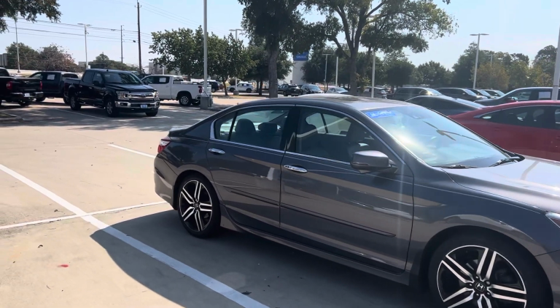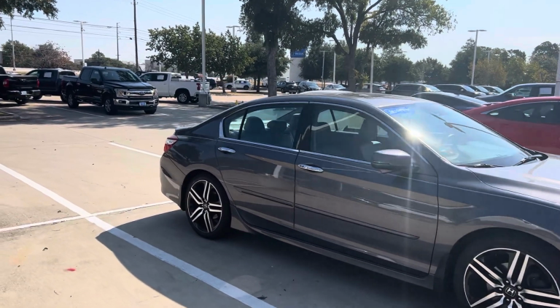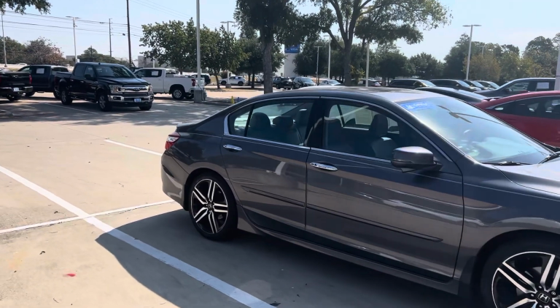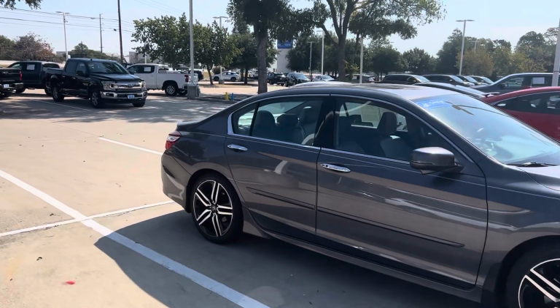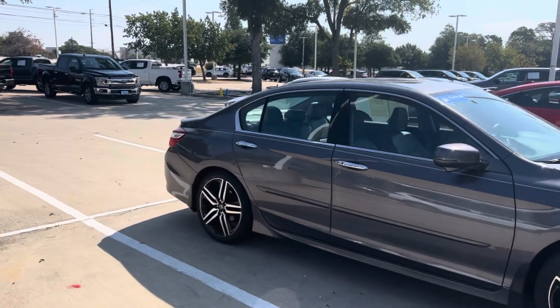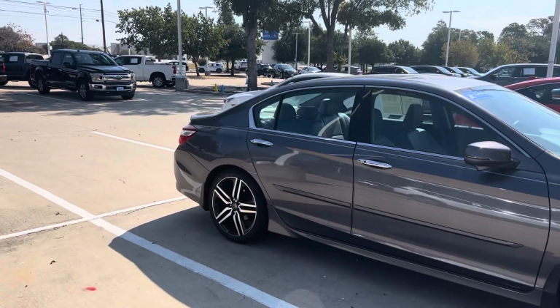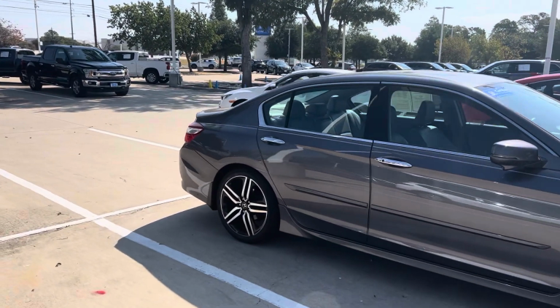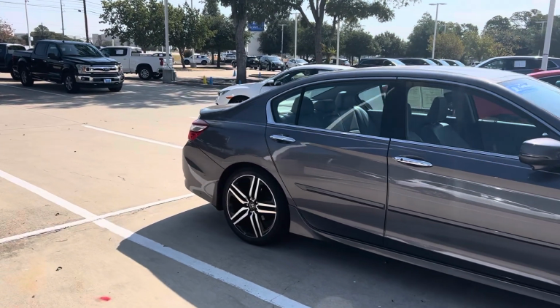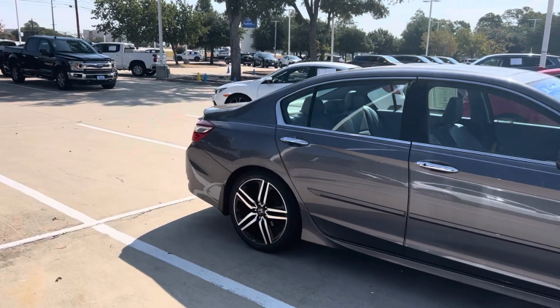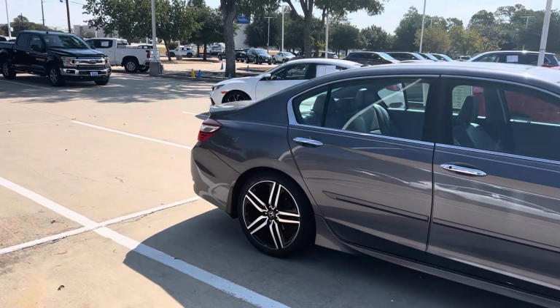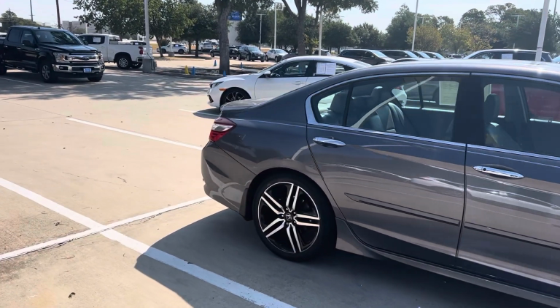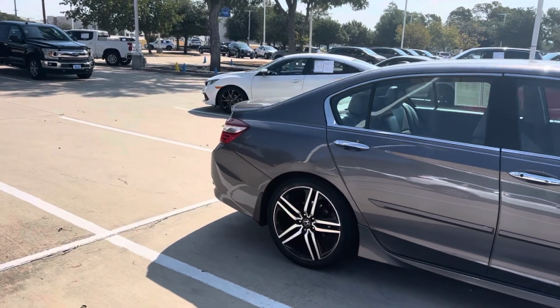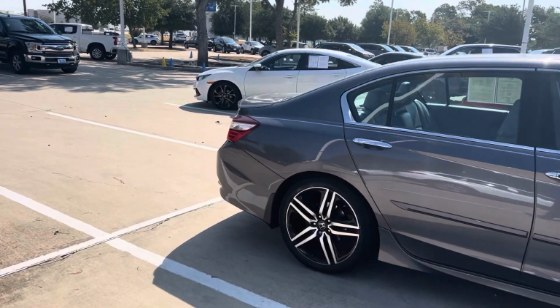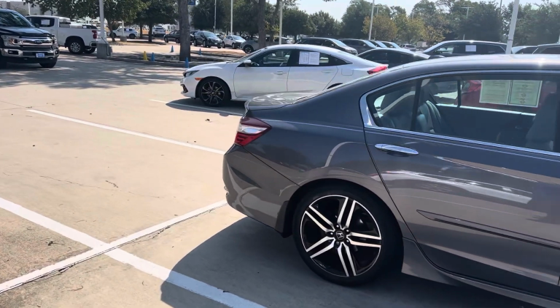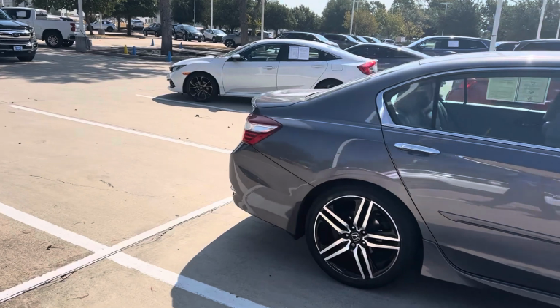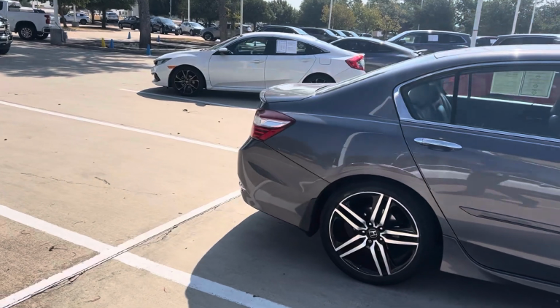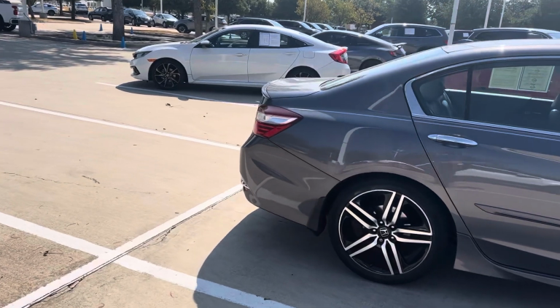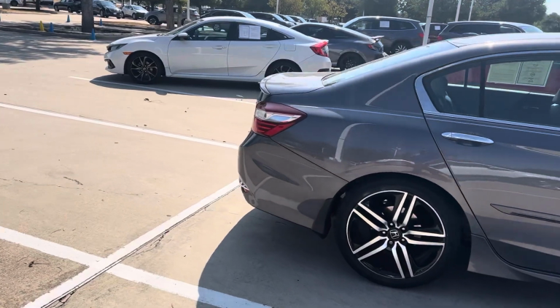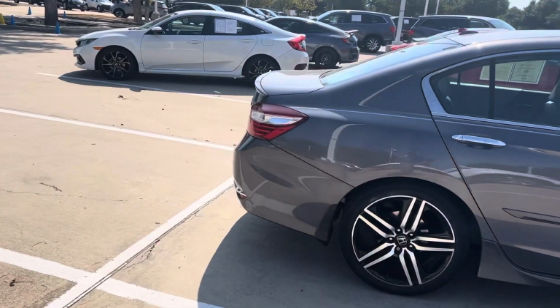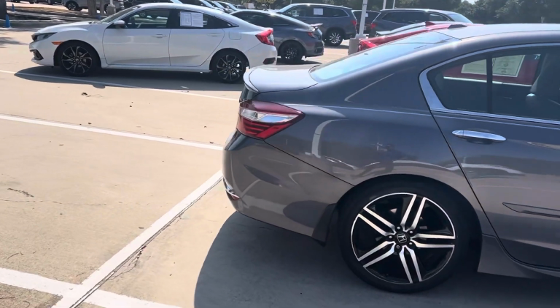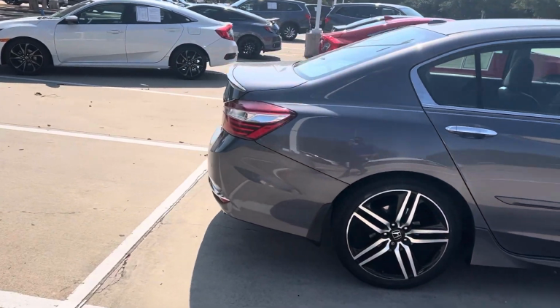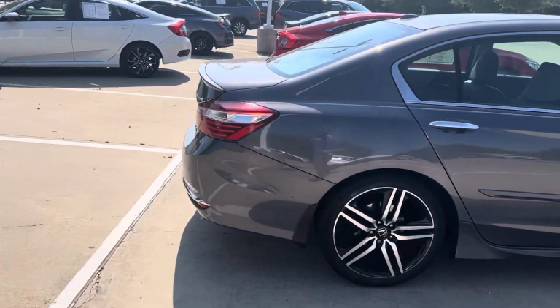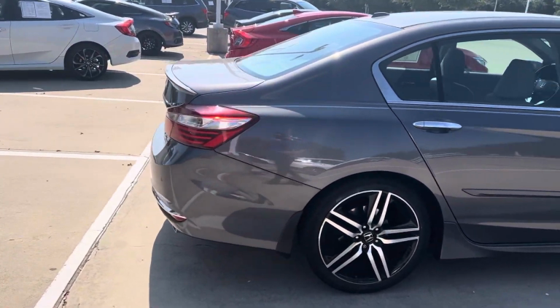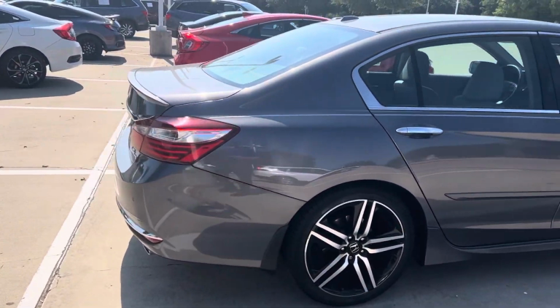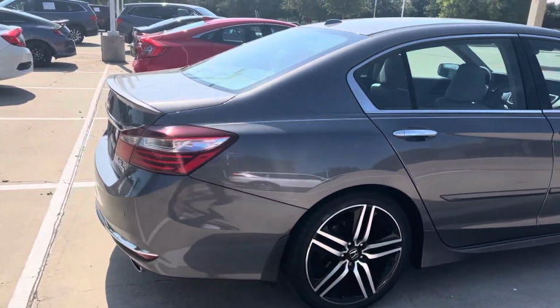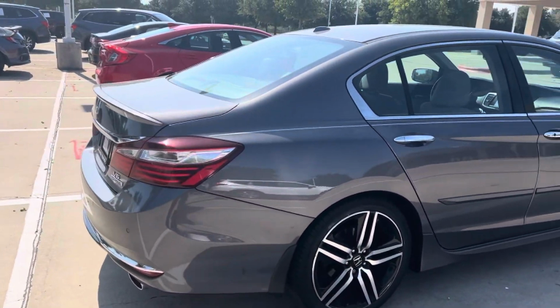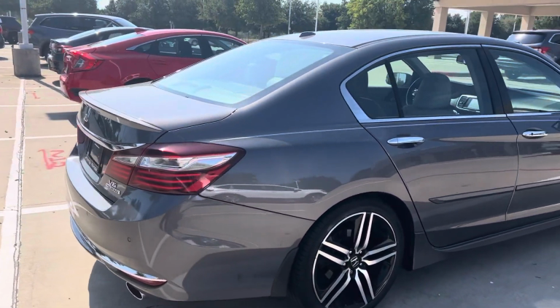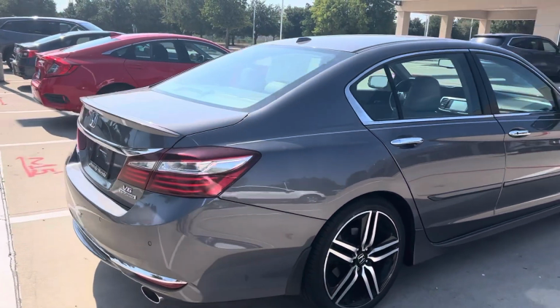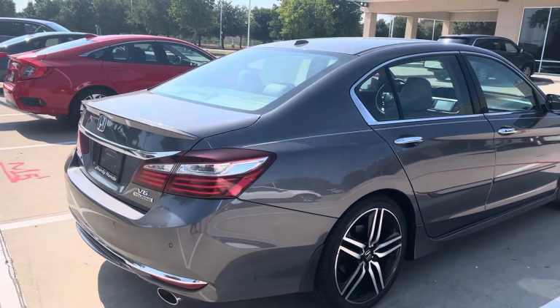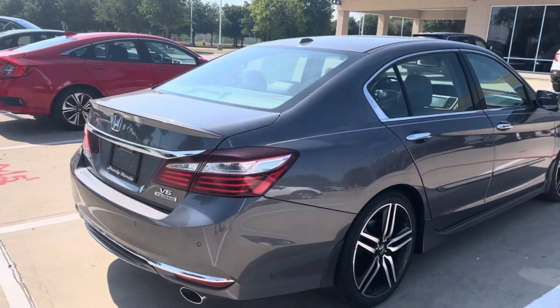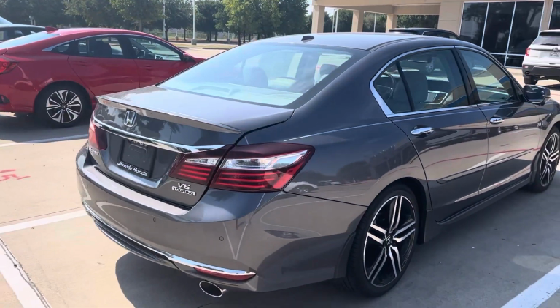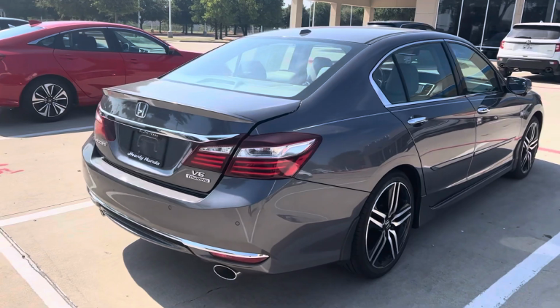It does have a sunroof, keyless entry, push button start. It's got your remote engine starter and dual exhaust.